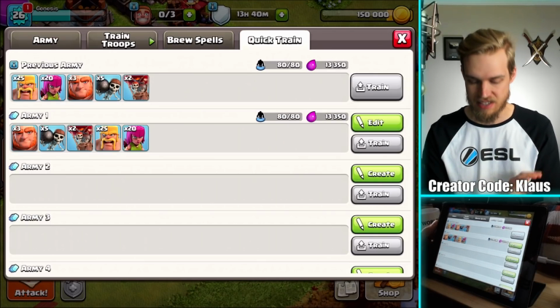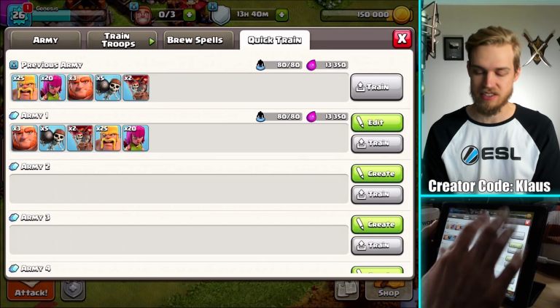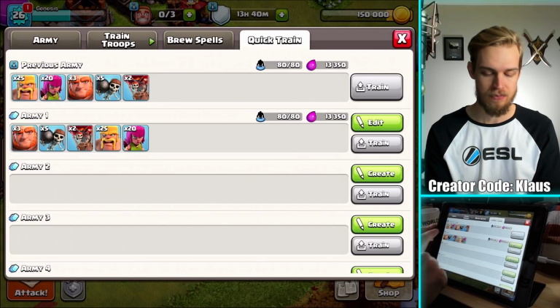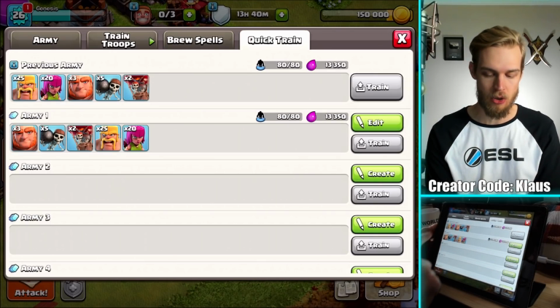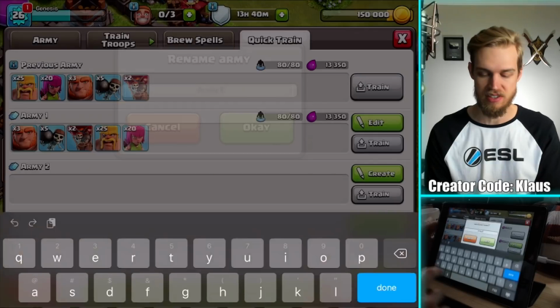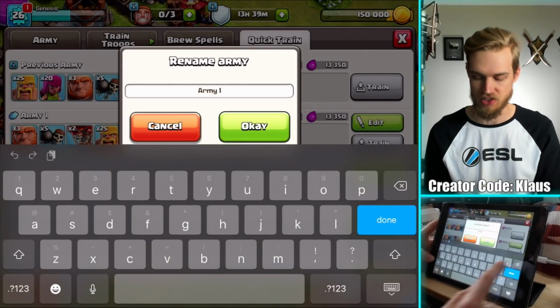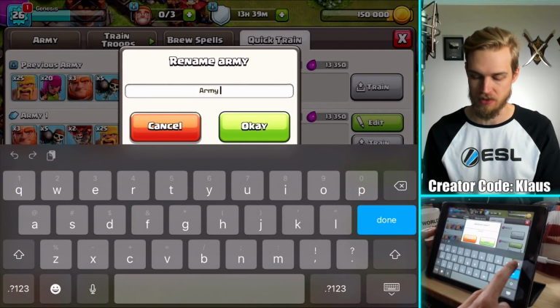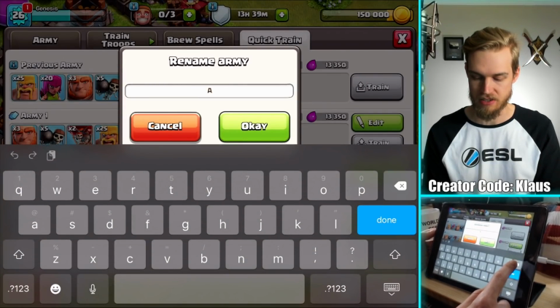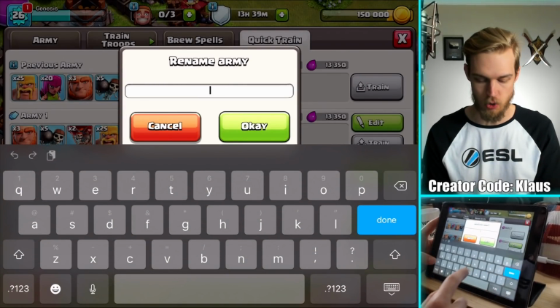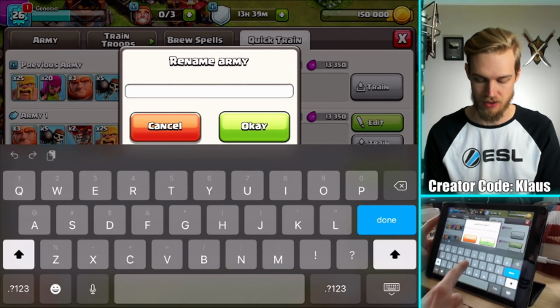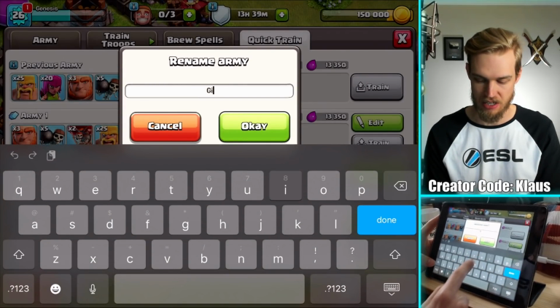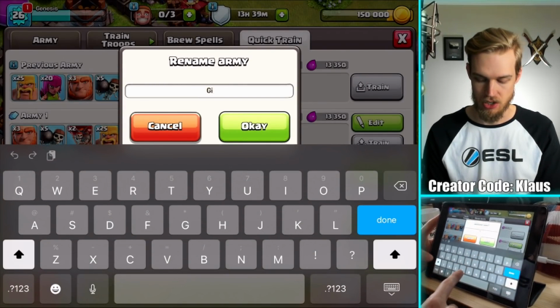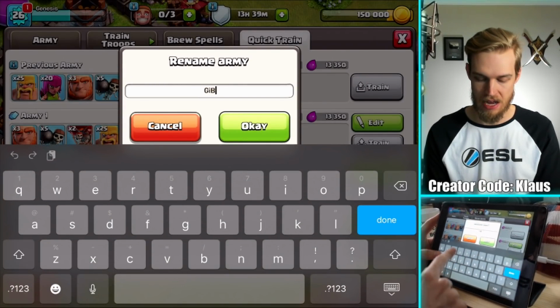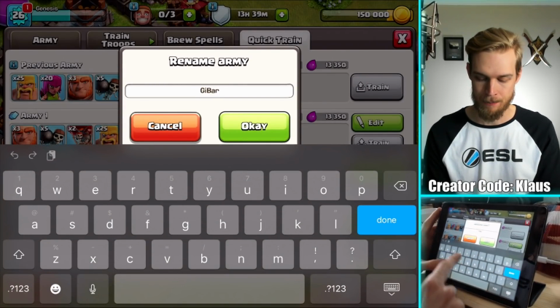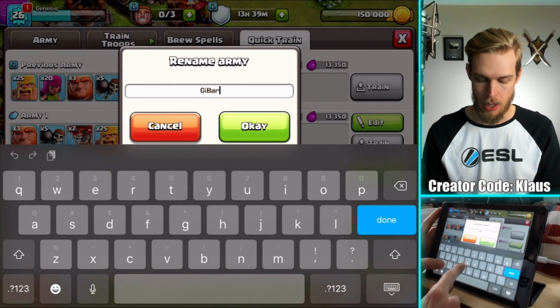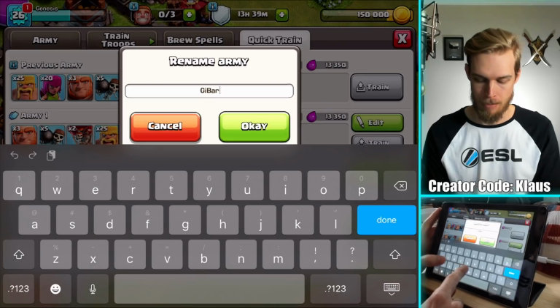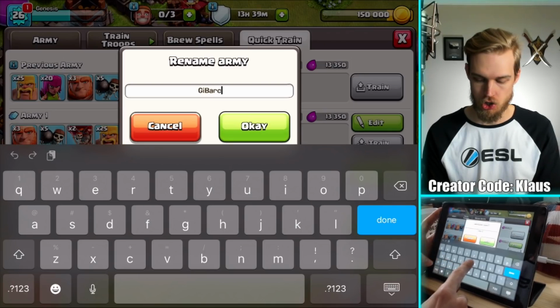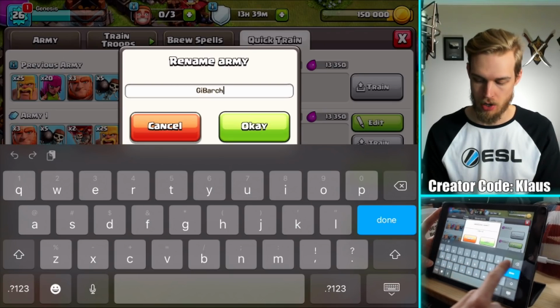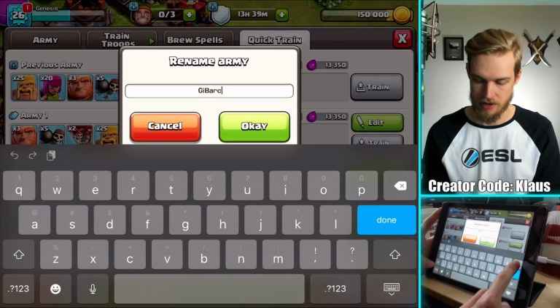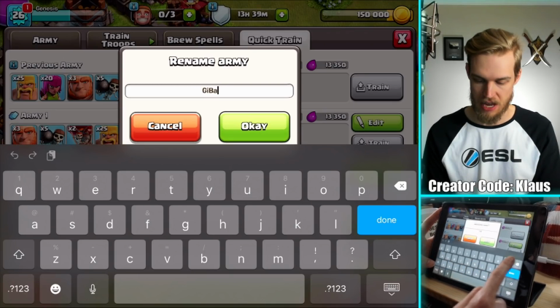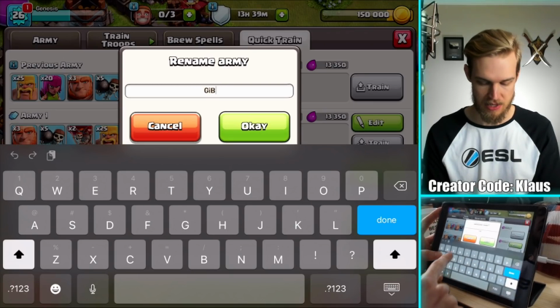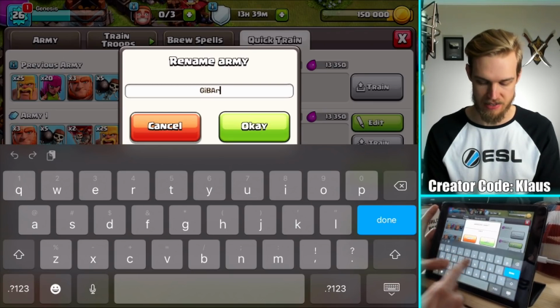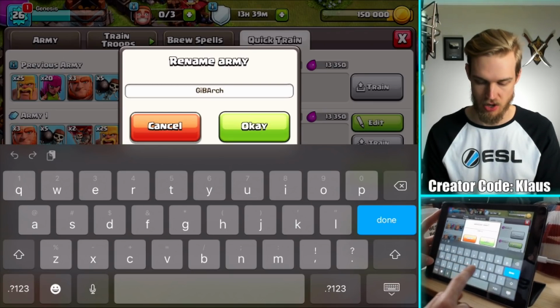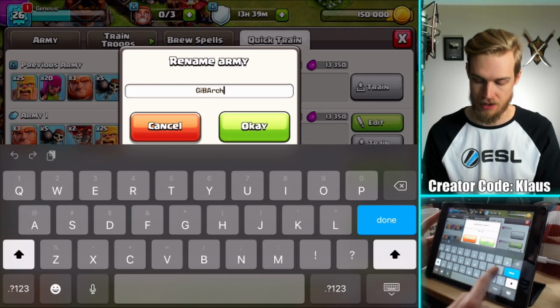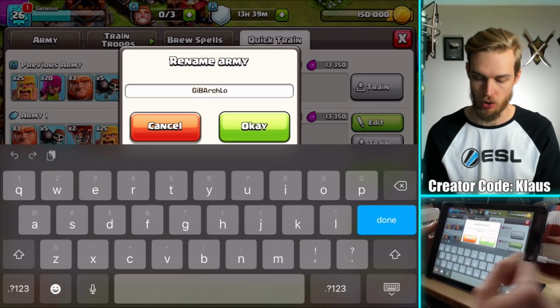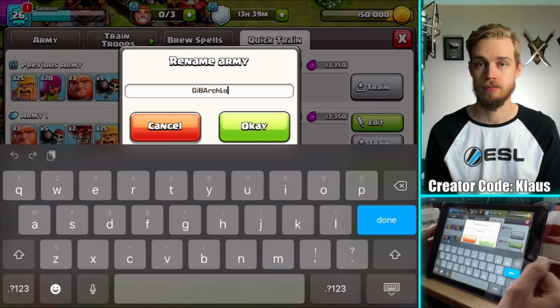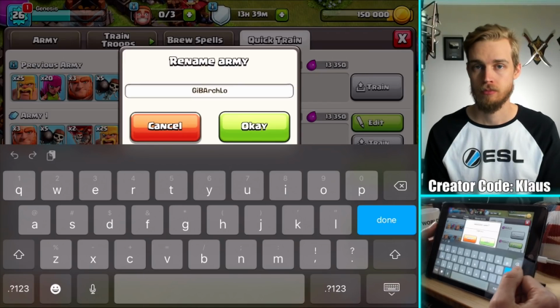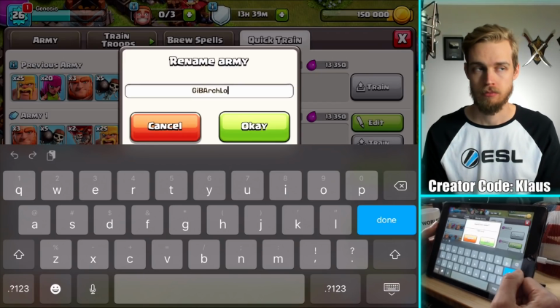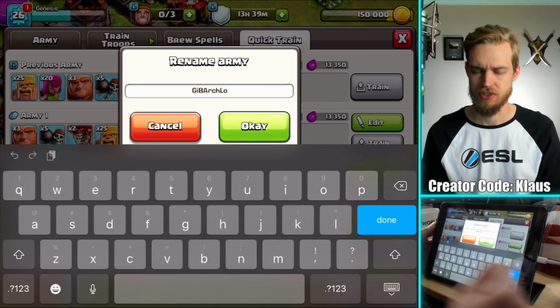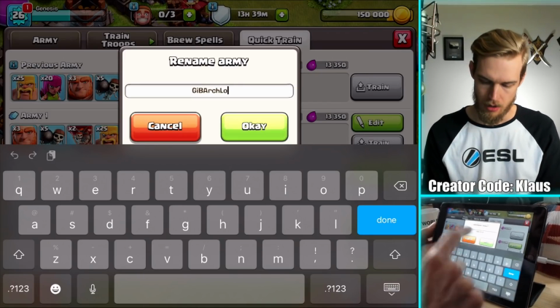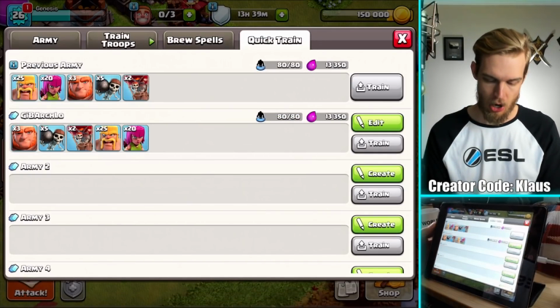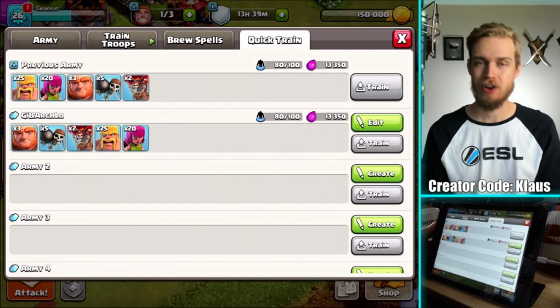So that's the army. What's the name of this army? You're supposed to mix all the troops together, so it's like a GiBarch — the A has to be capitalized because it's the Archer, and Low because Balloons. So there we go — GiBarch Low.